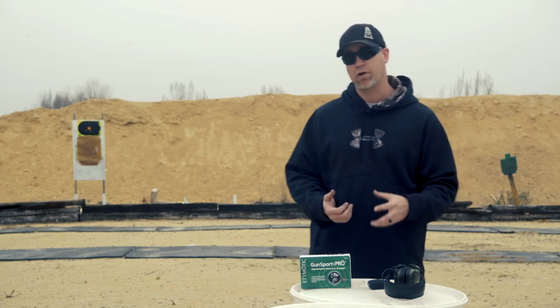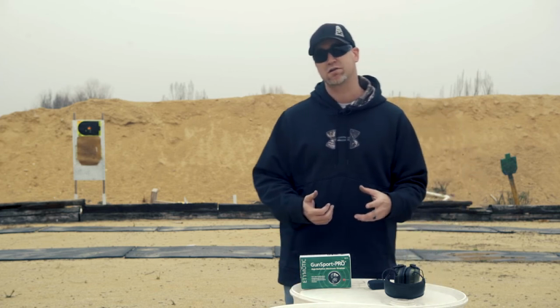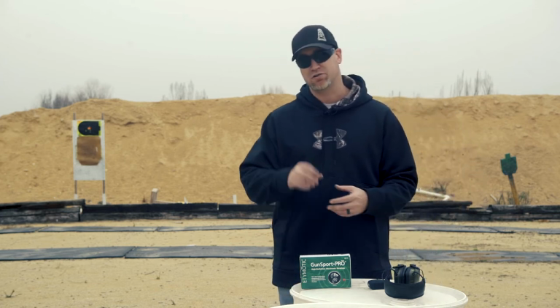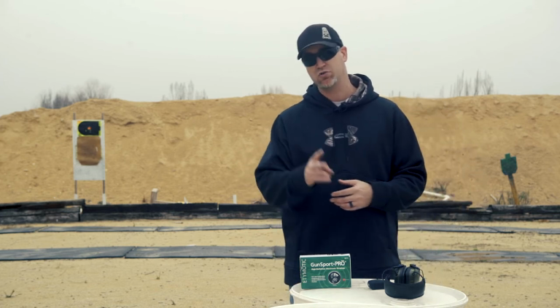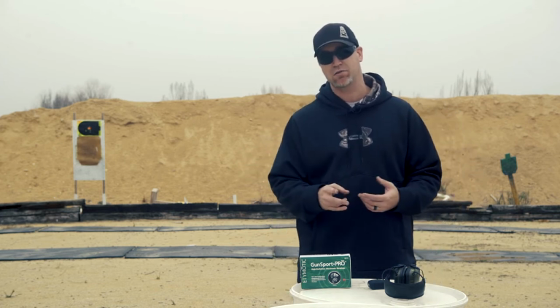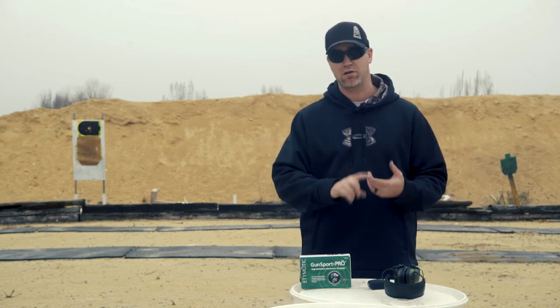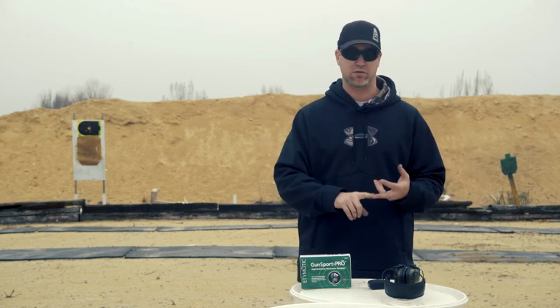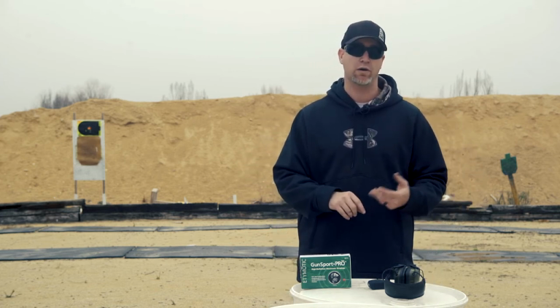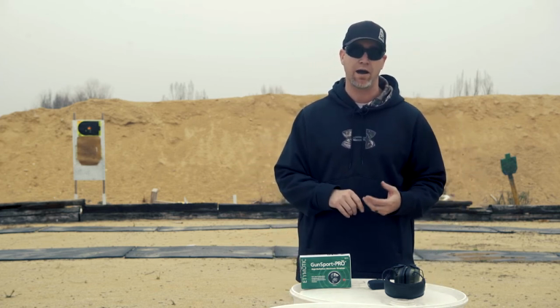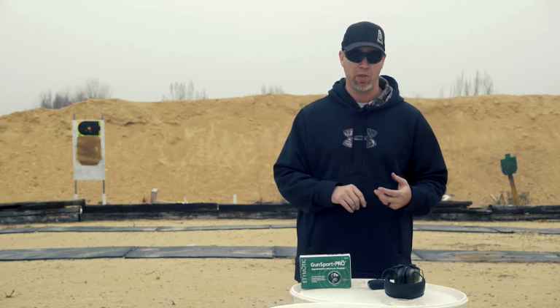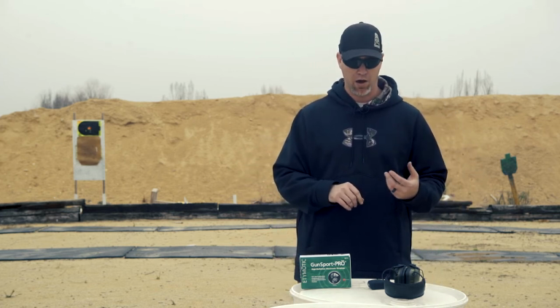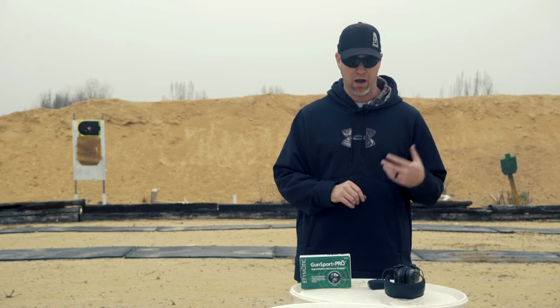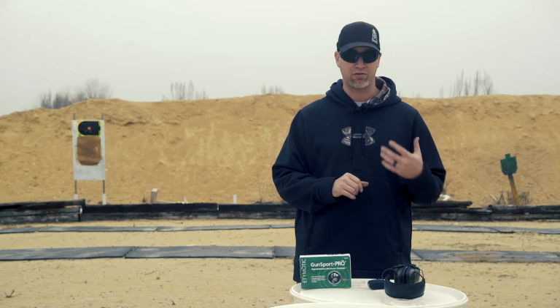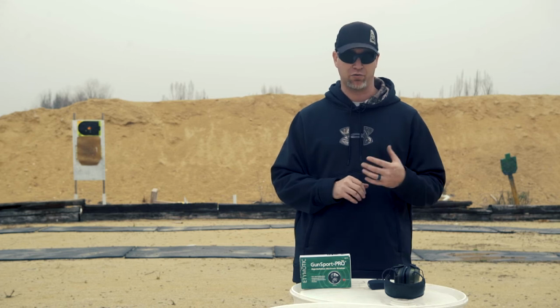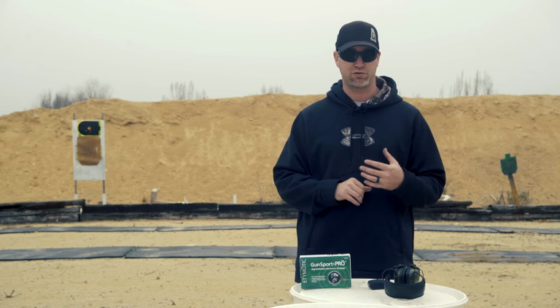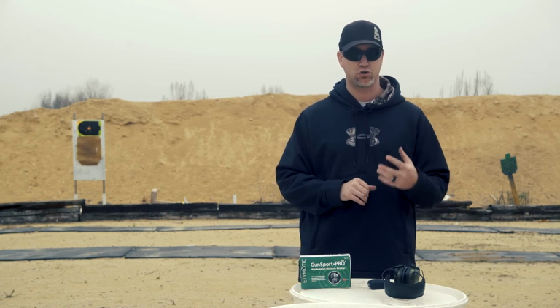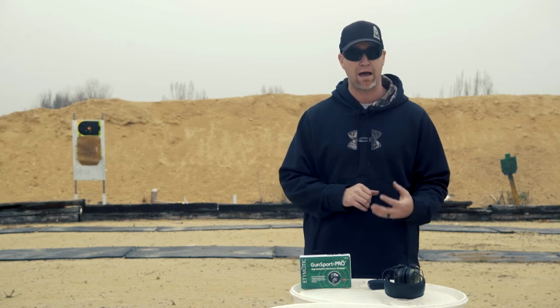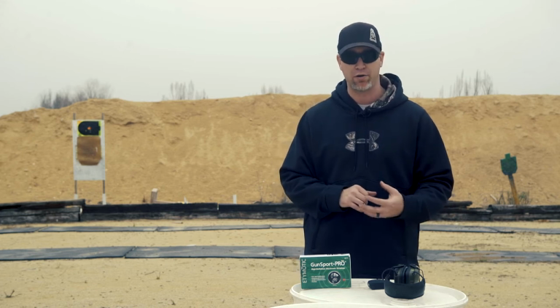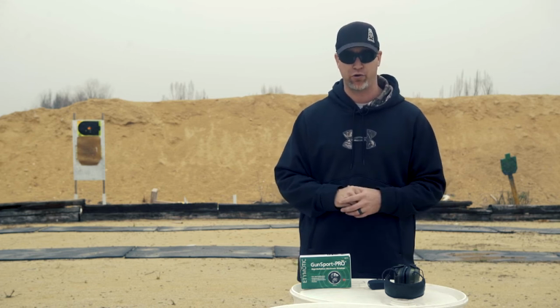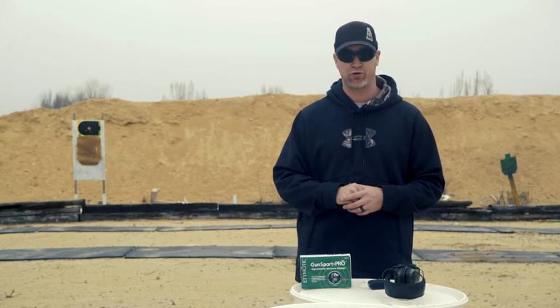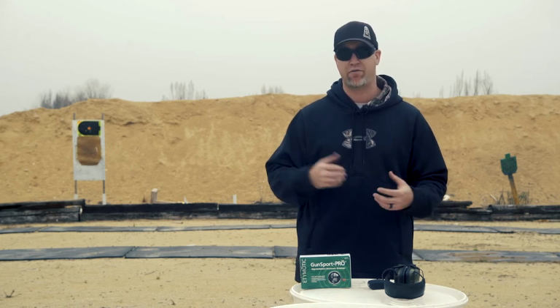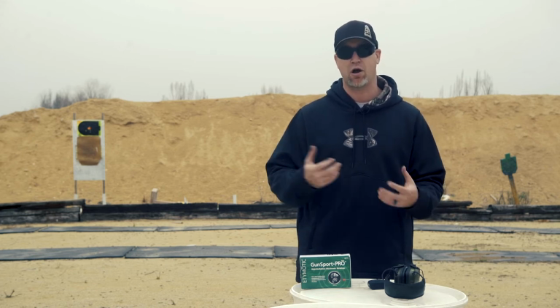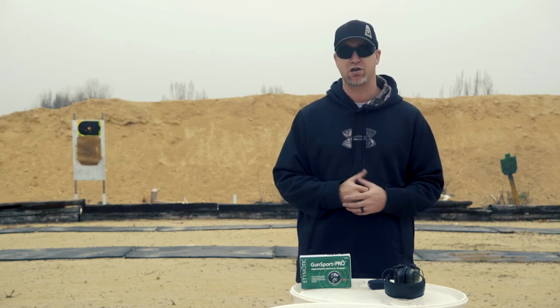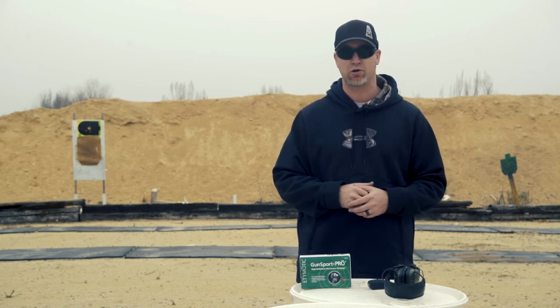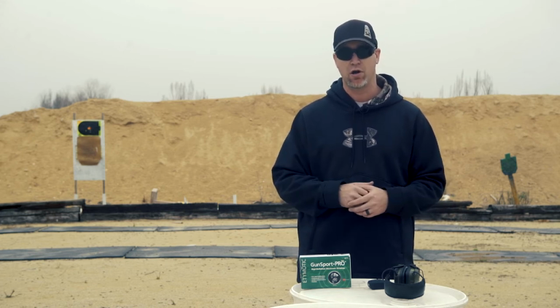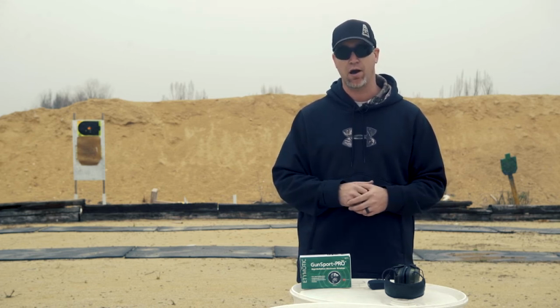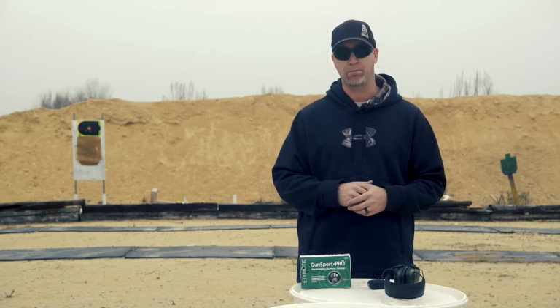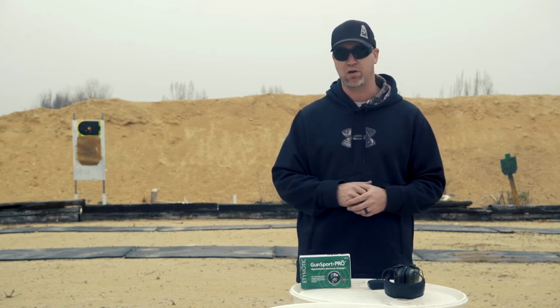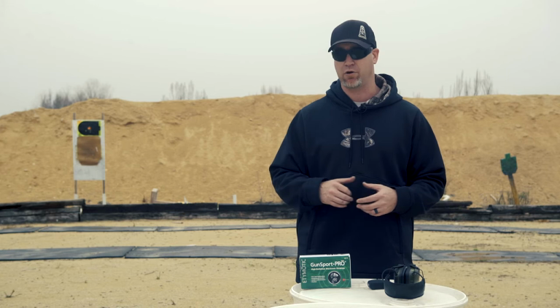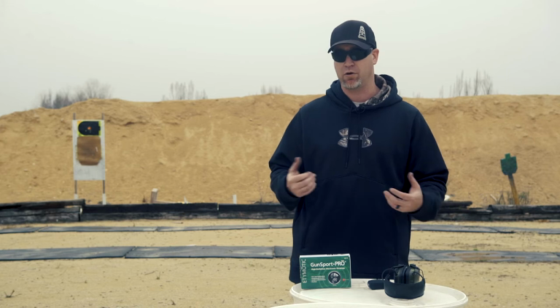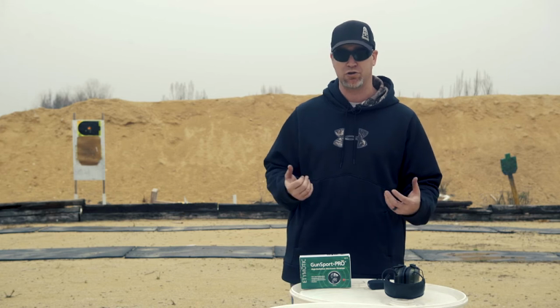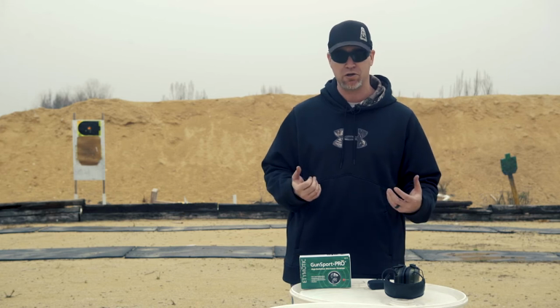I'm really really impressed with these. There are two sound settings — a low and a high. The high is almost too loud if you're just having a conversation or you're on a shooting range.